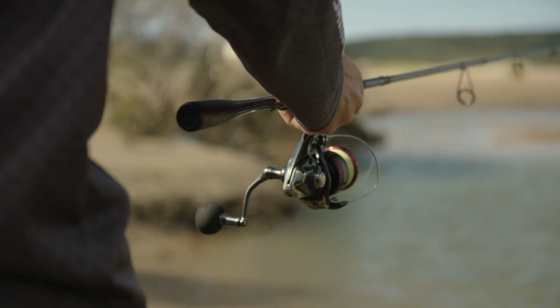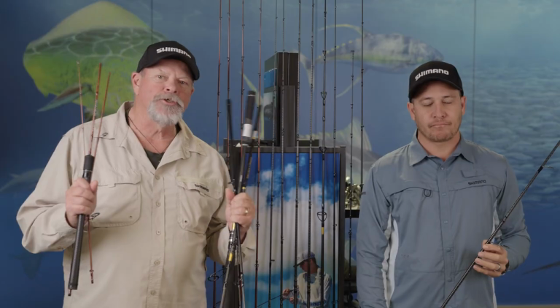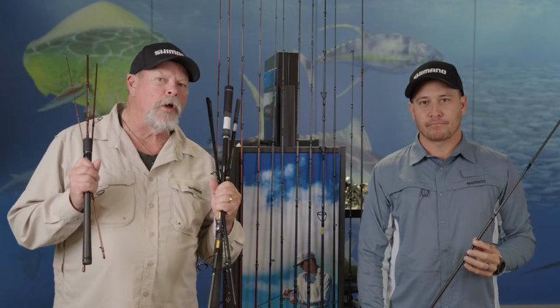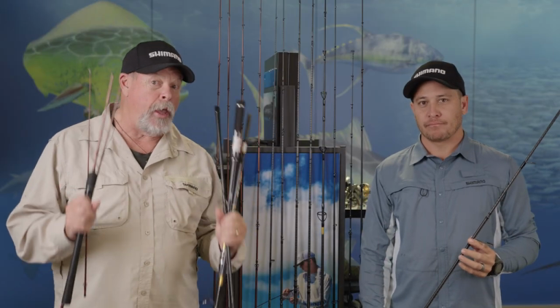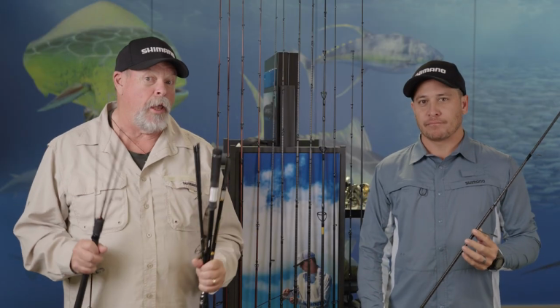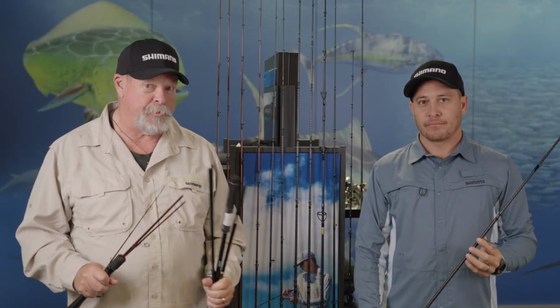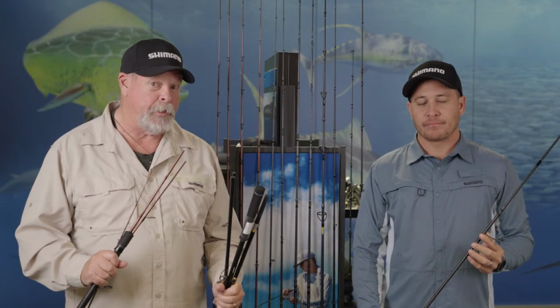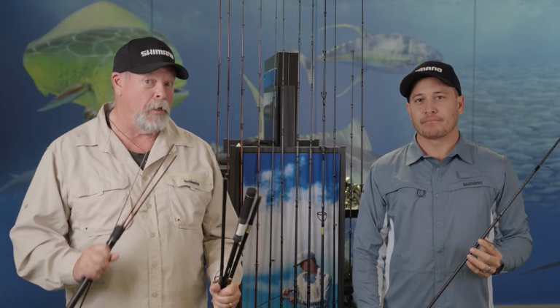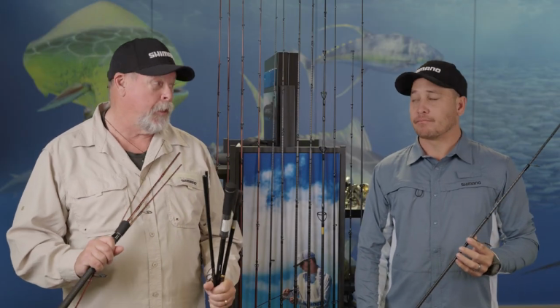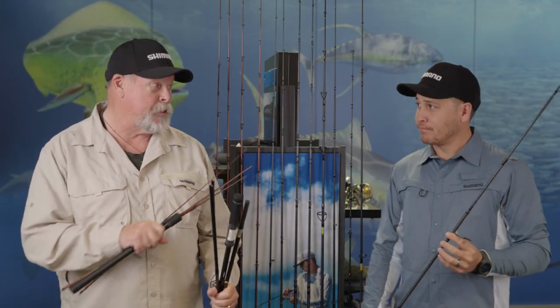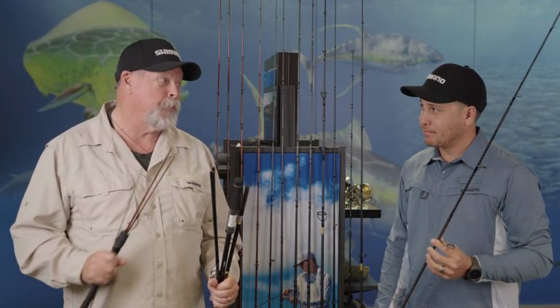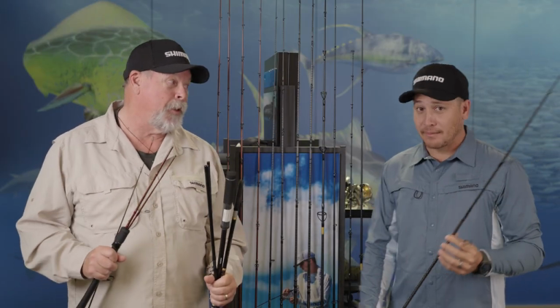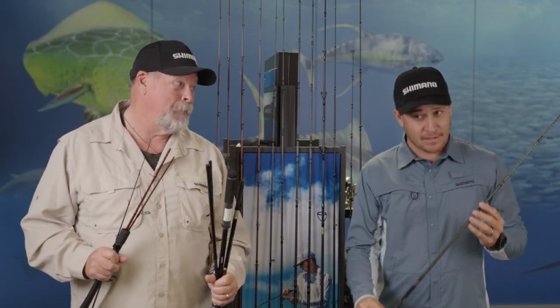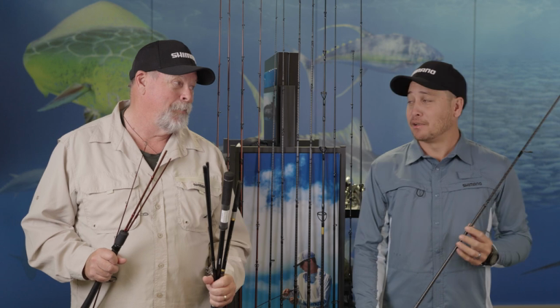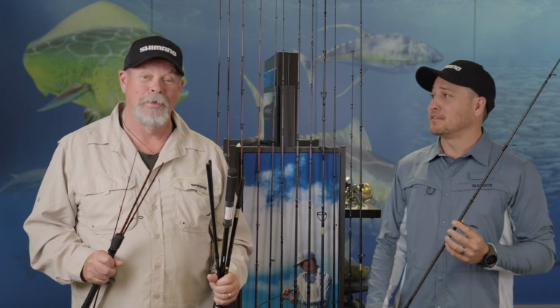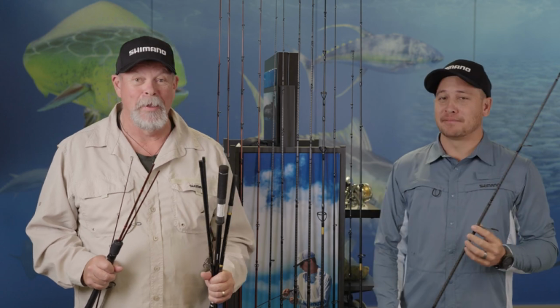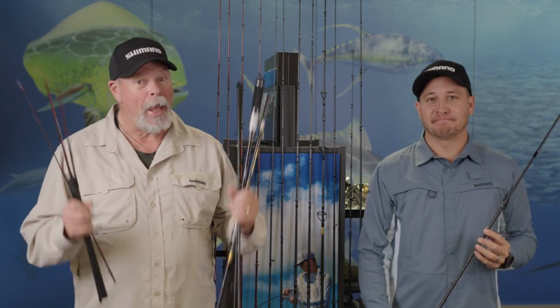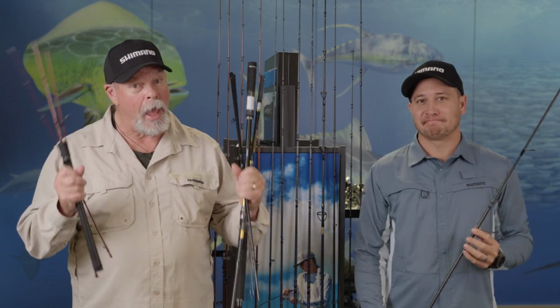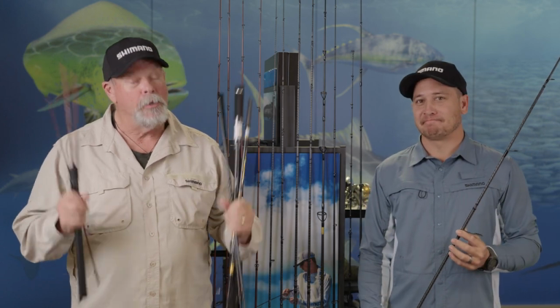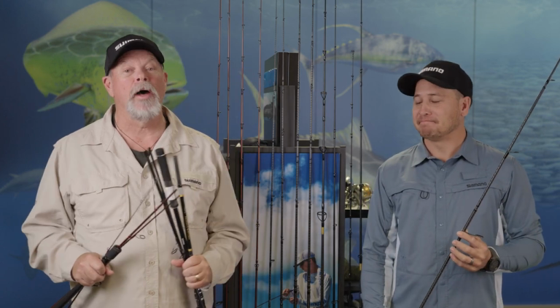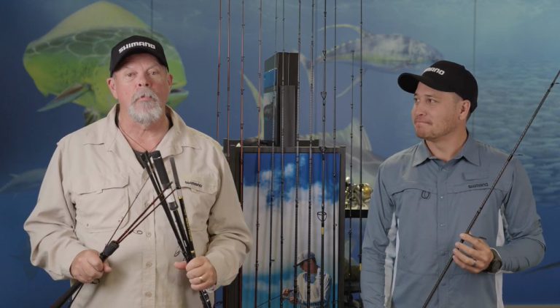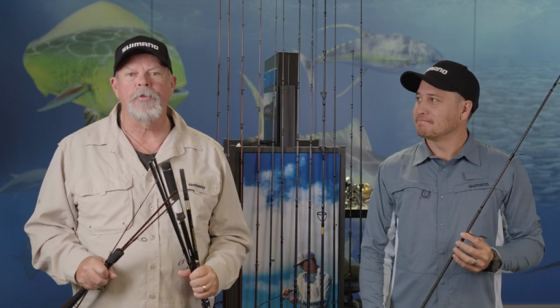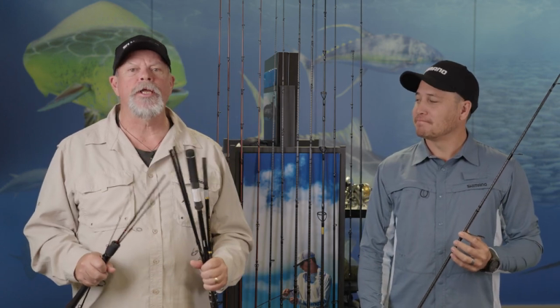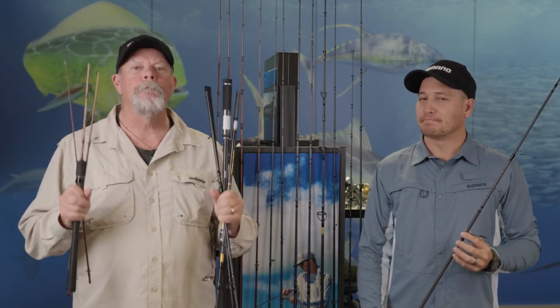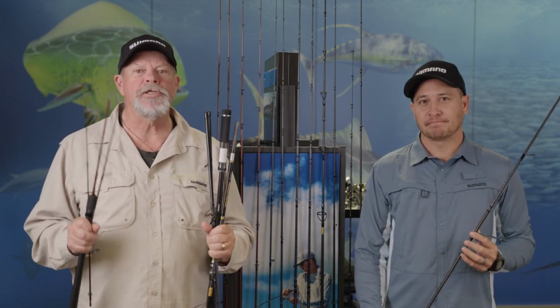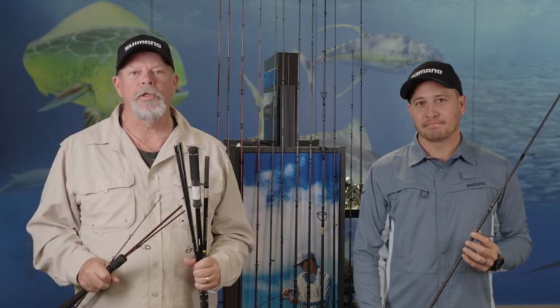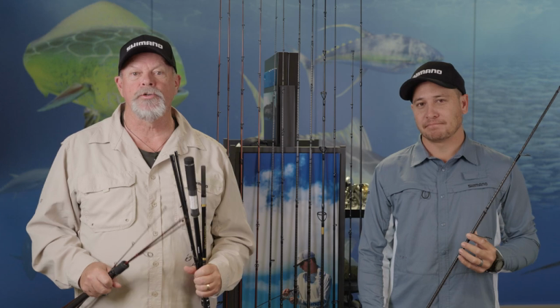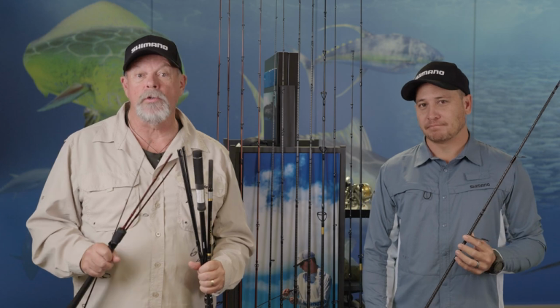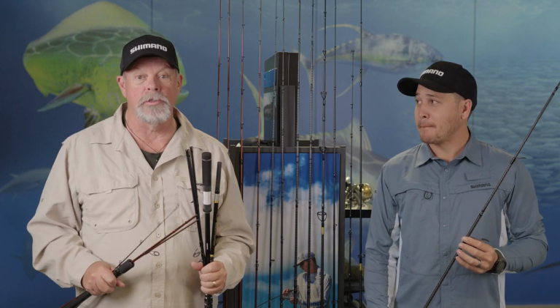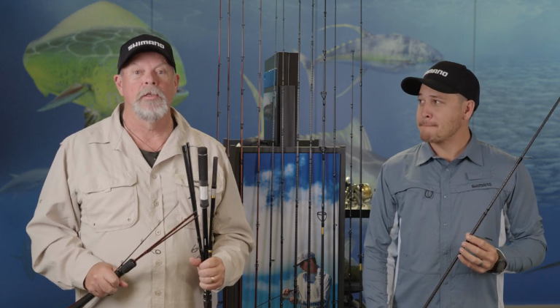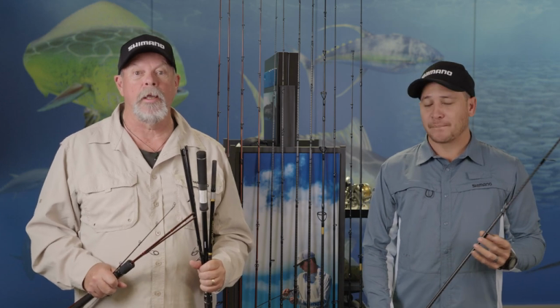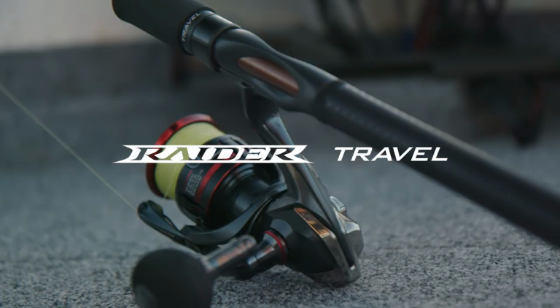Fishing and travel go hand-in-hand, especially for guys like myself and Chris. And now Shimano have added three amazing ranges of travel rods to their lineup.